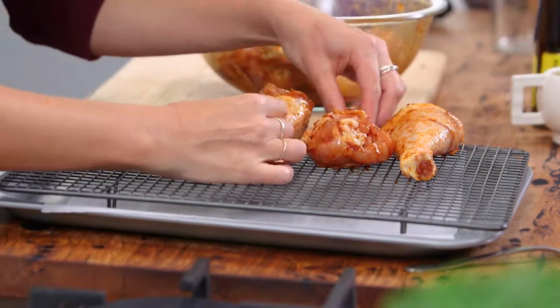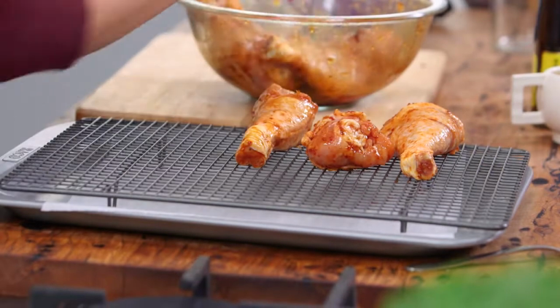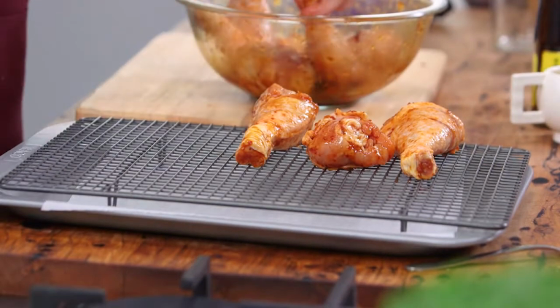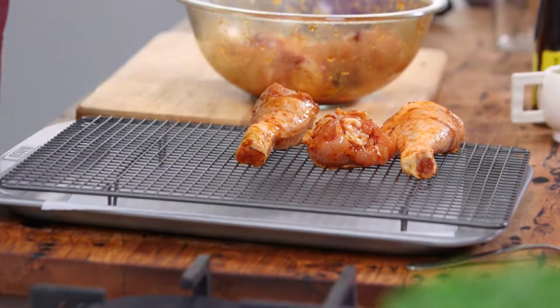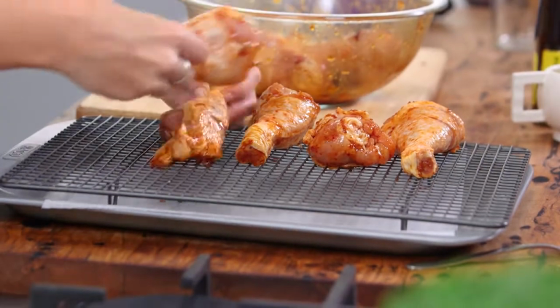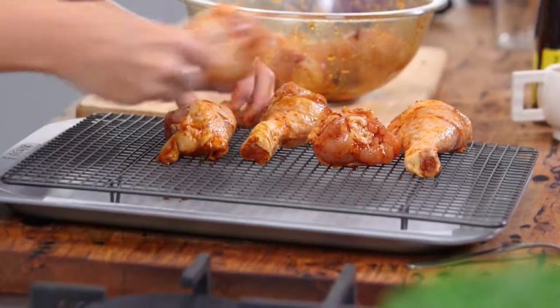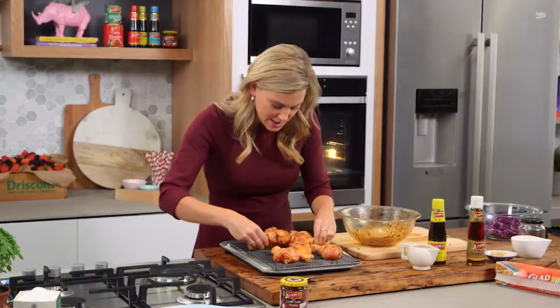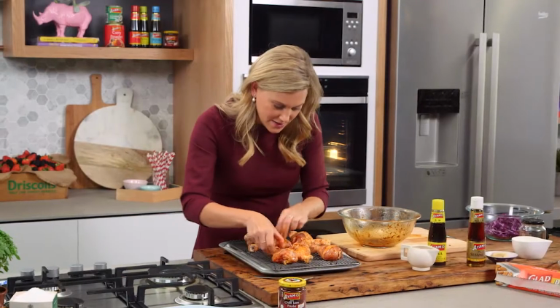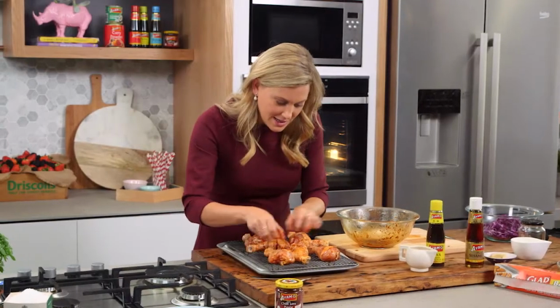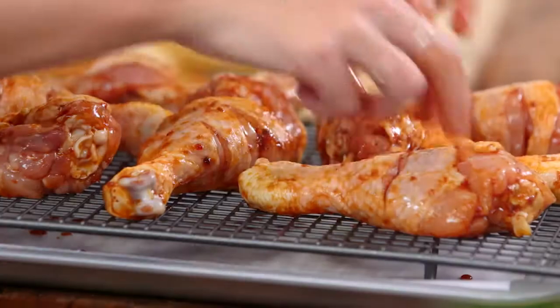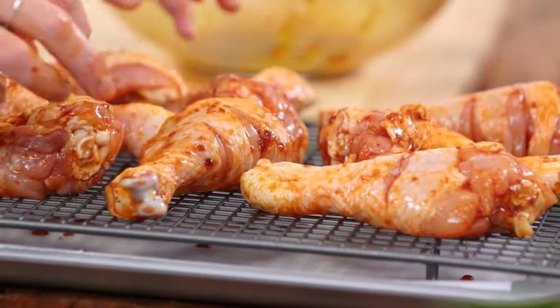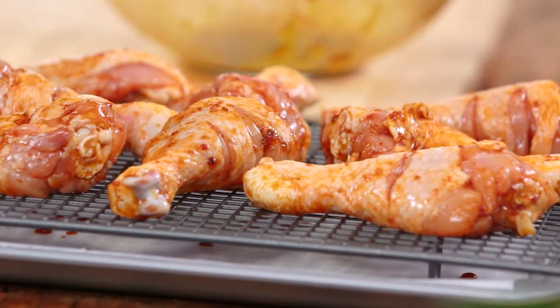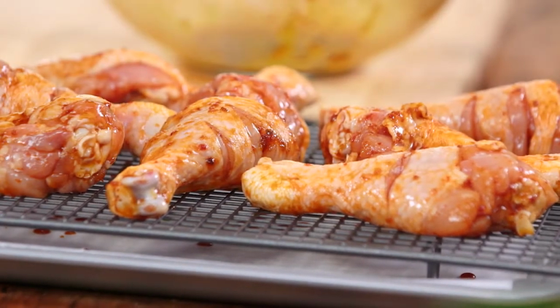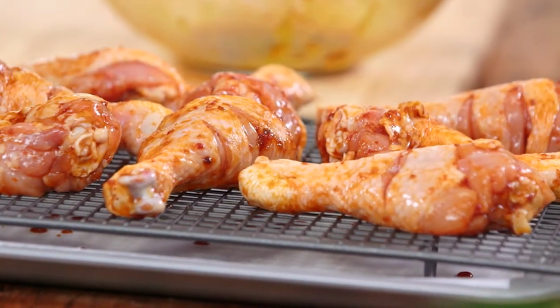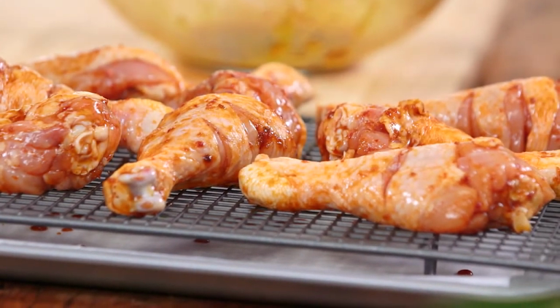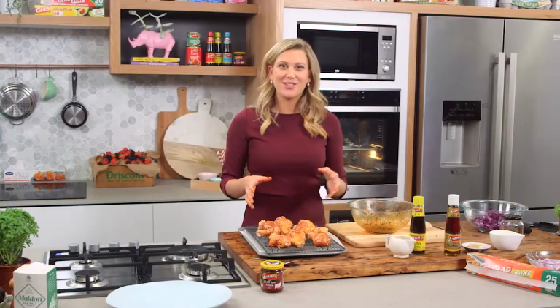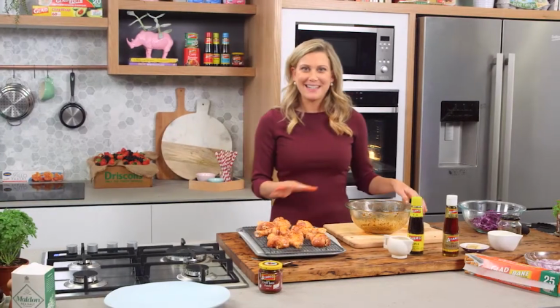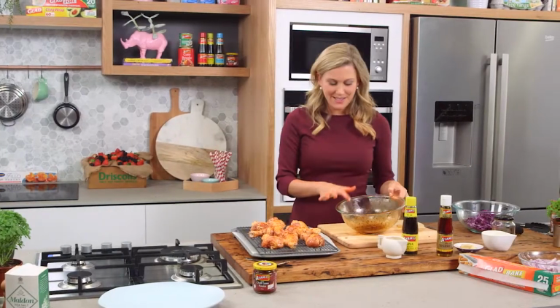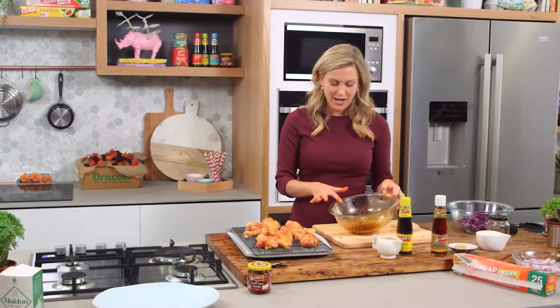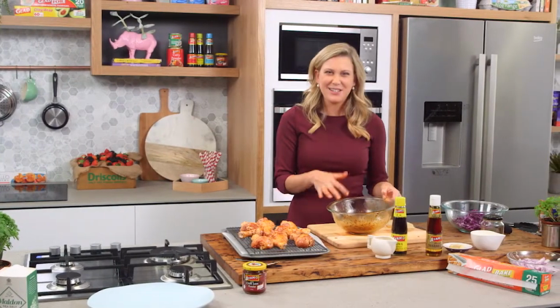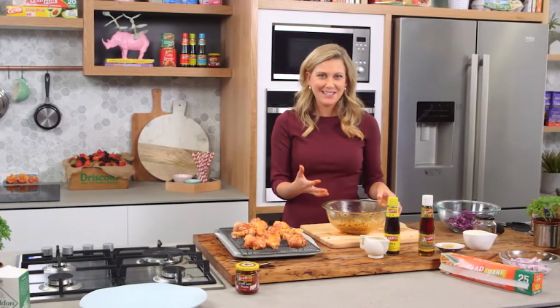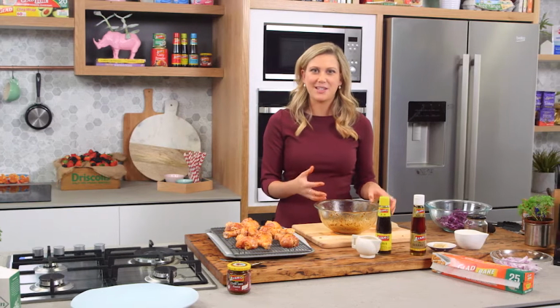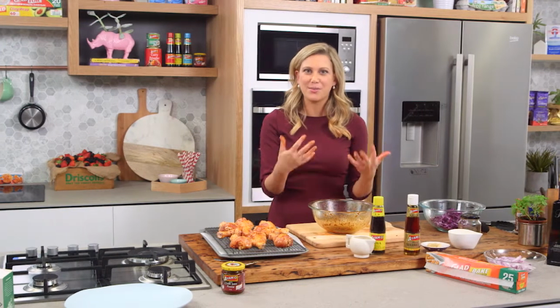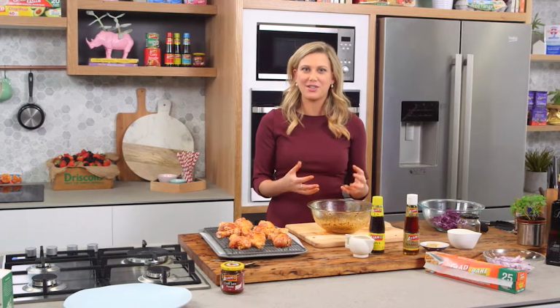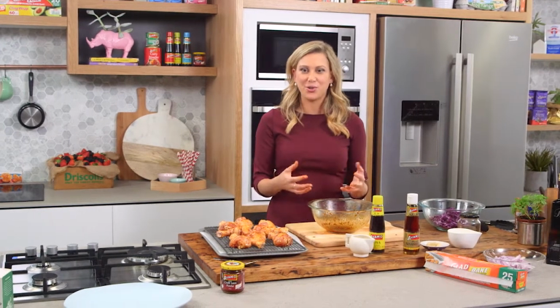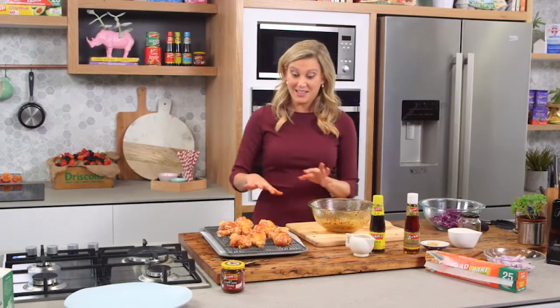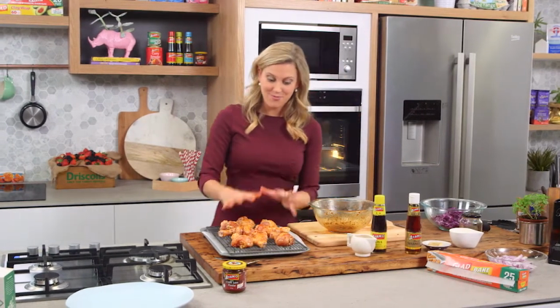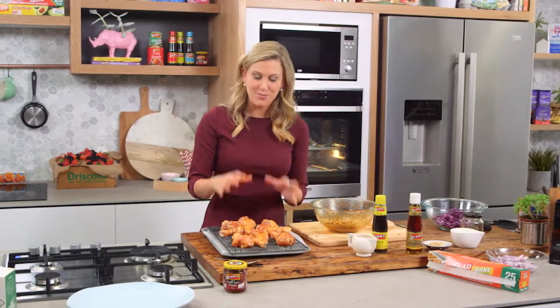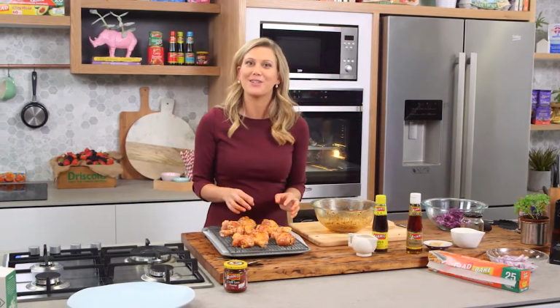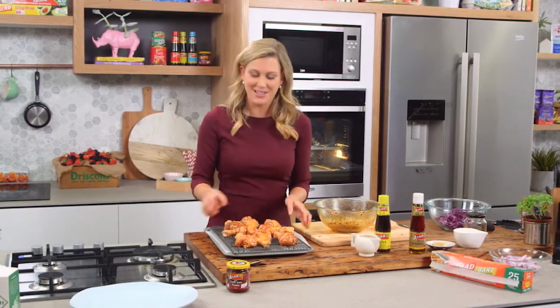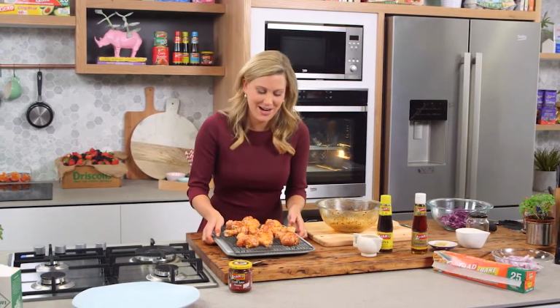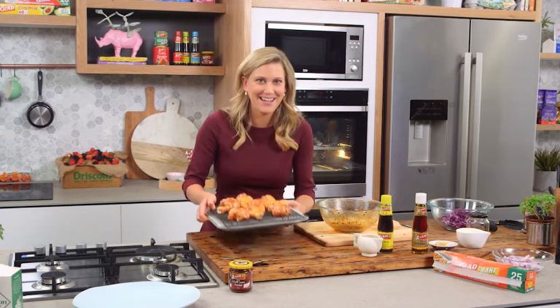Let's pile them on — two more in the centre there — and this is going to cook for about 30 minutes. What I'm going to do is keep this marinade and every six to seven minutes I'm going to baste it to ensure that they stay really beautiful and glossy. In they go.